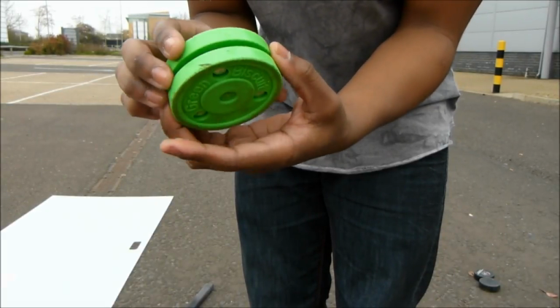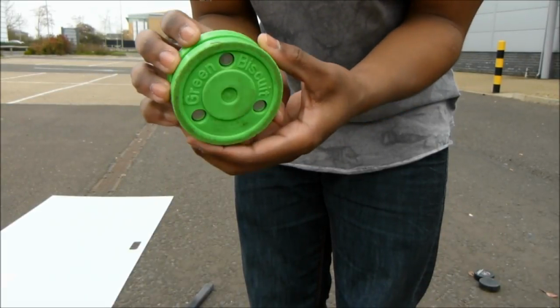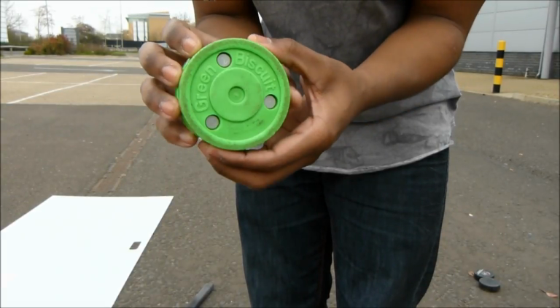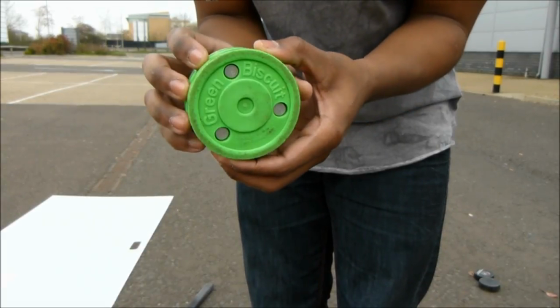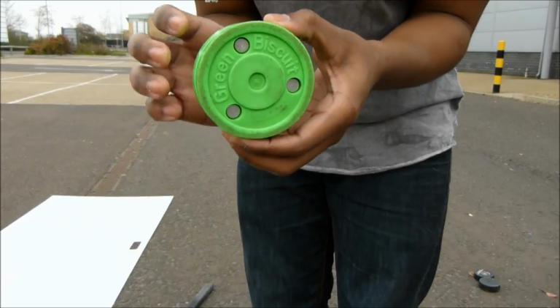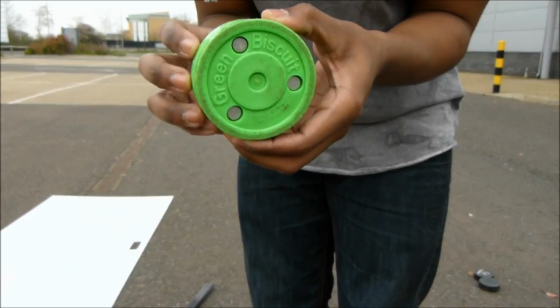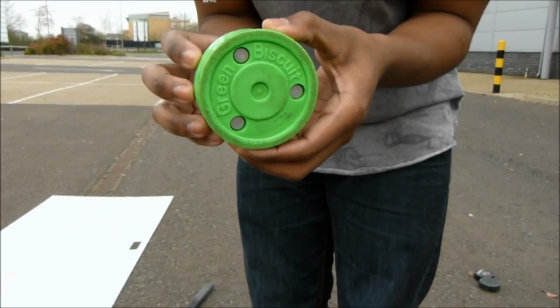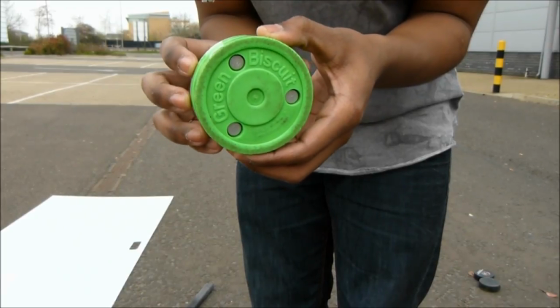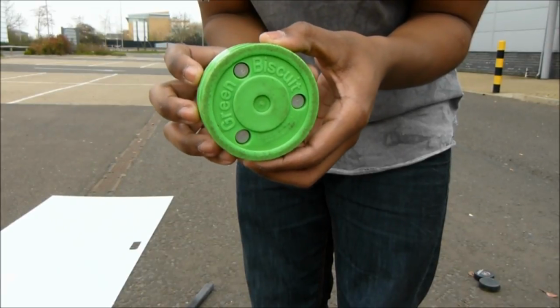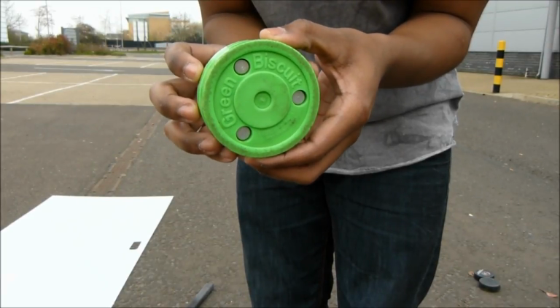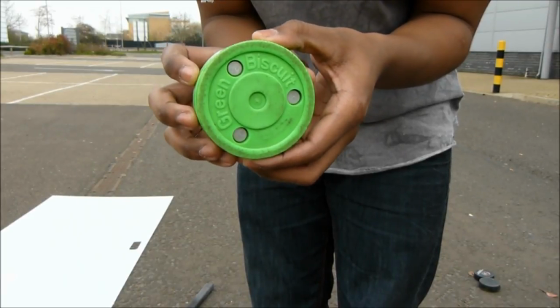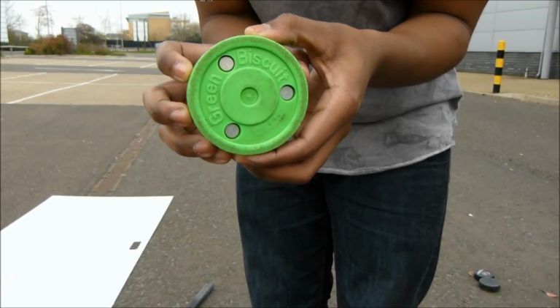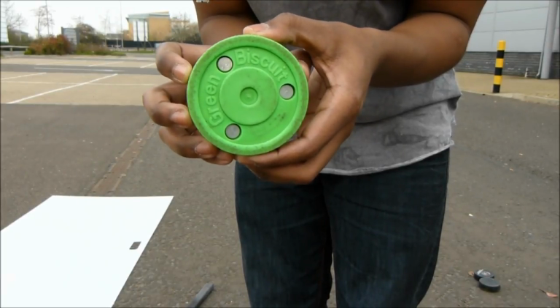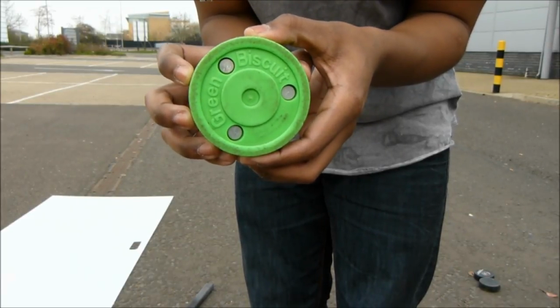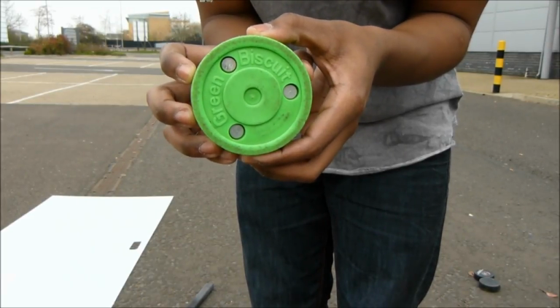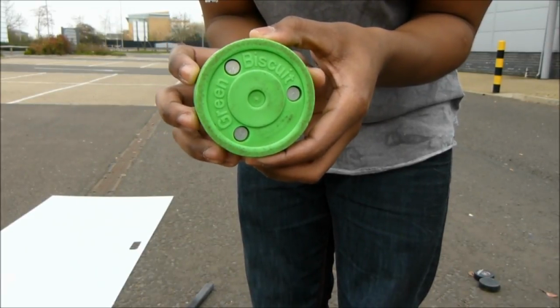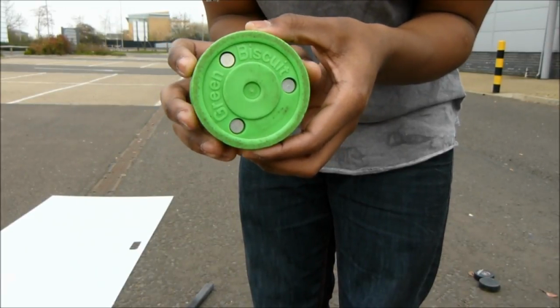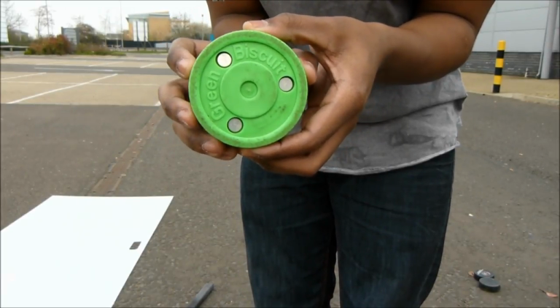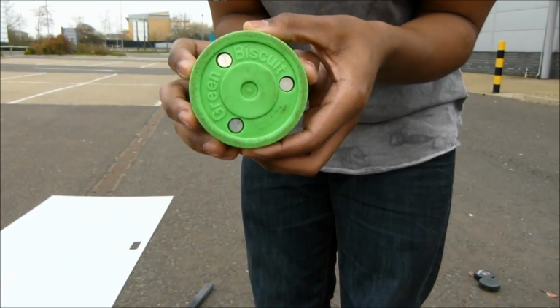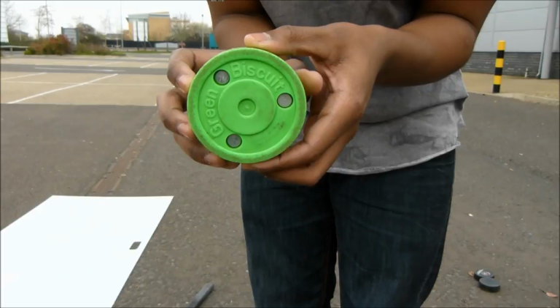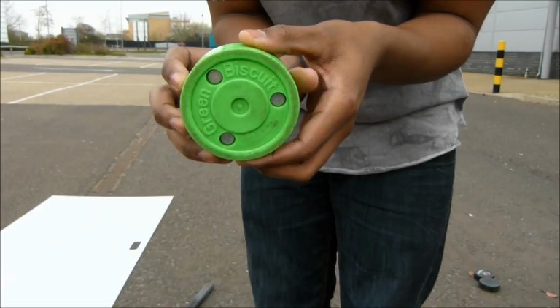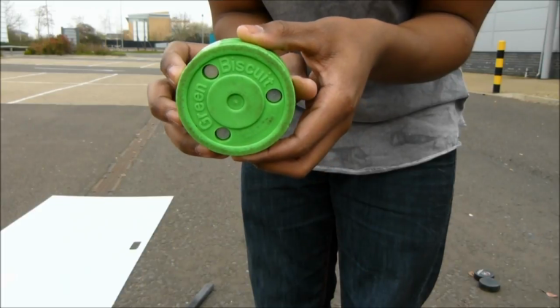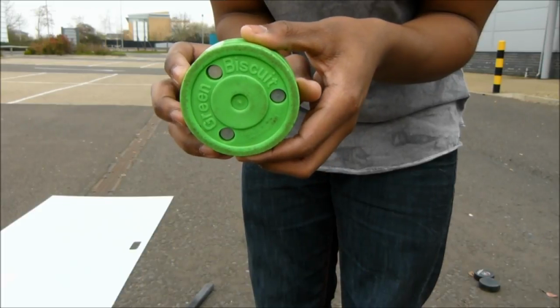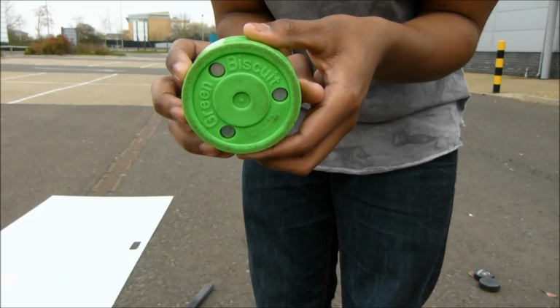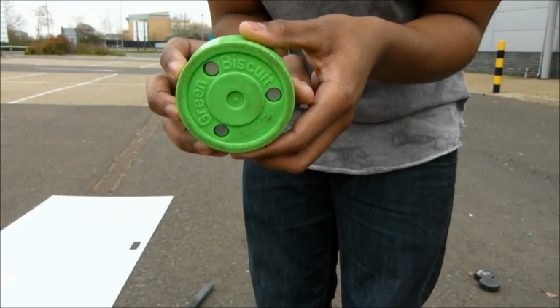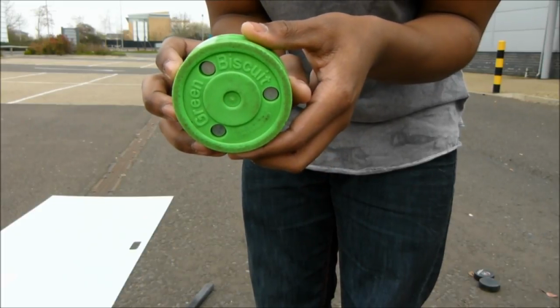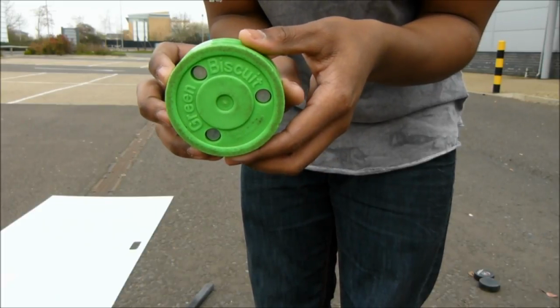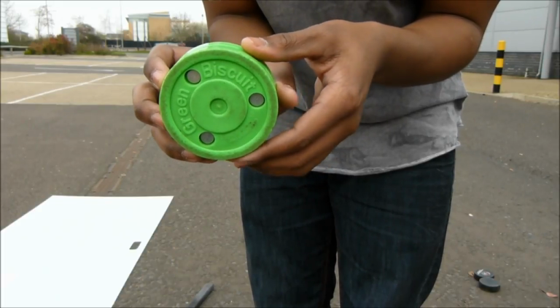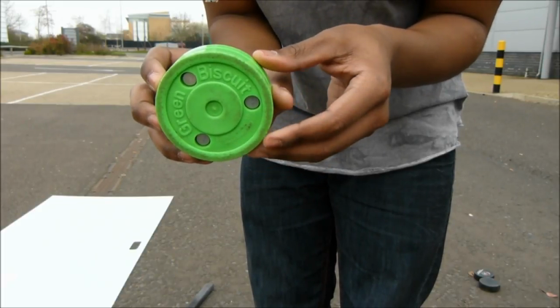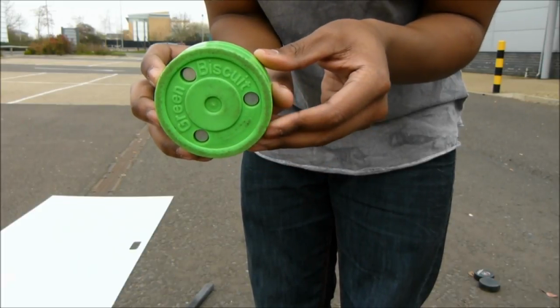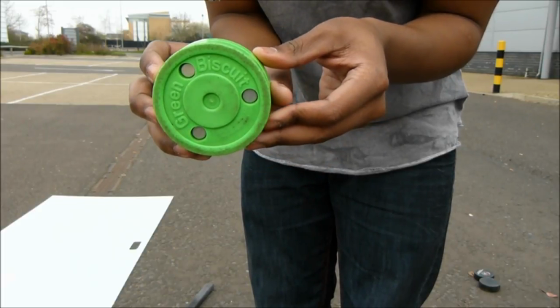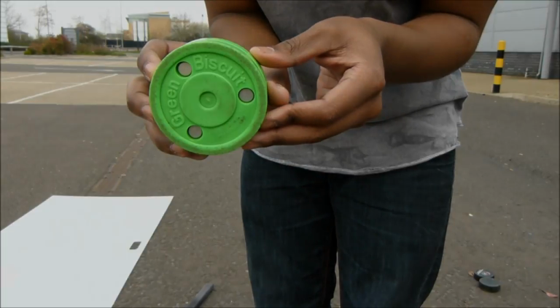For more information about this puck visit Hockey Tutorial, and to get your hands on it visit shop.hockeytutorial. We're going to show you quick examples of how this puck holds up in this car park and compare it to some of the more traditional hockey pucks.